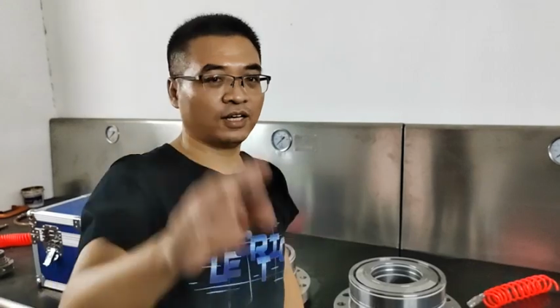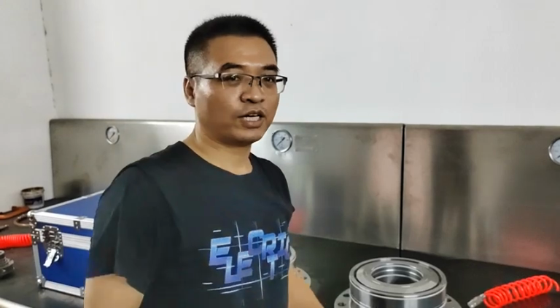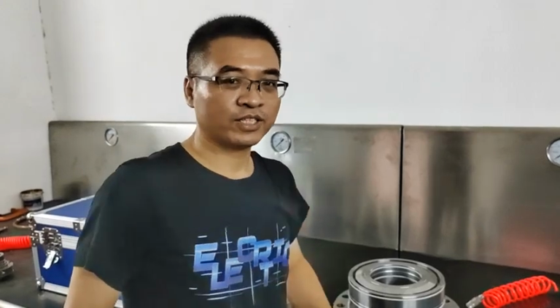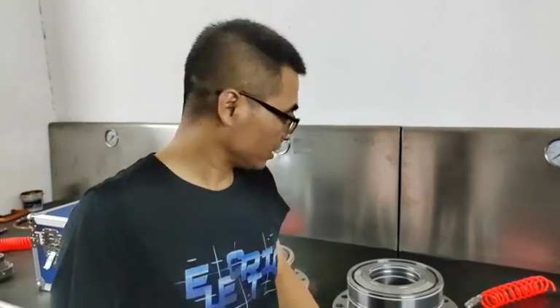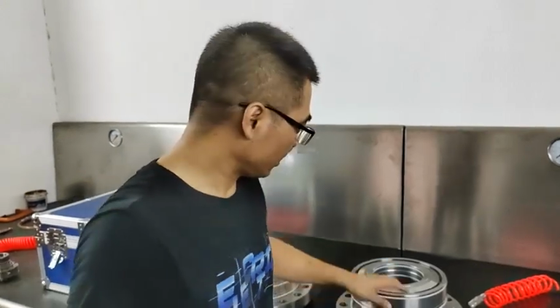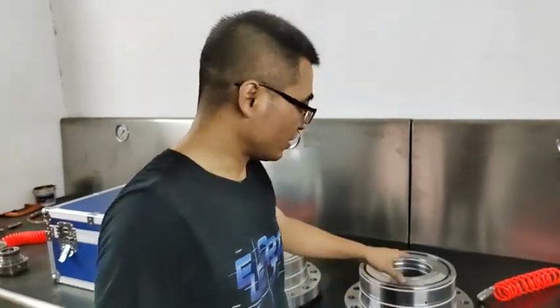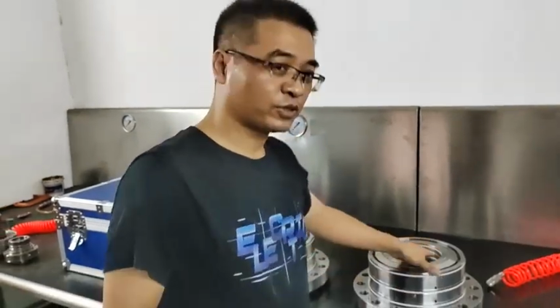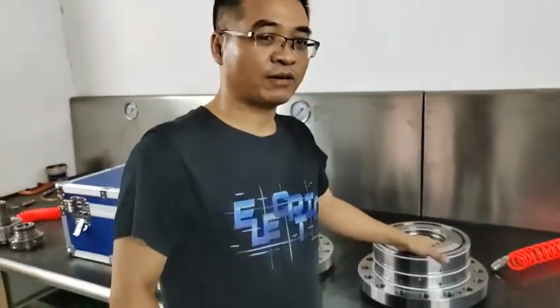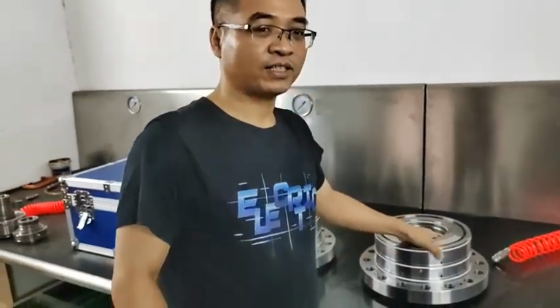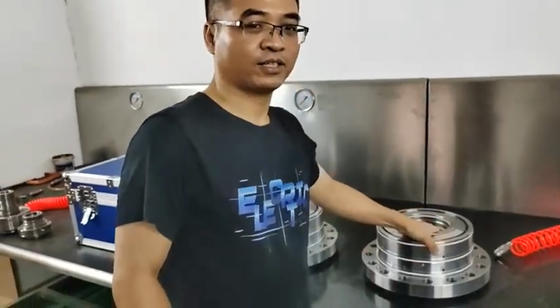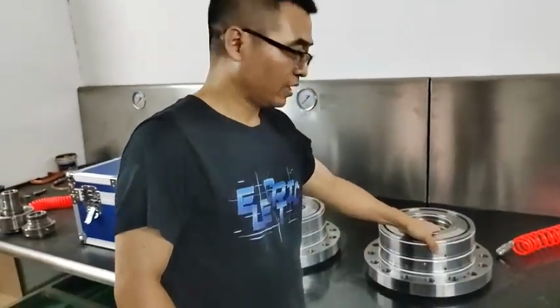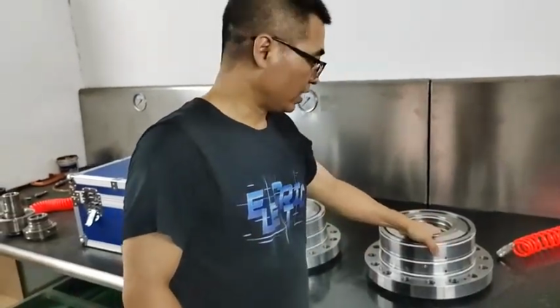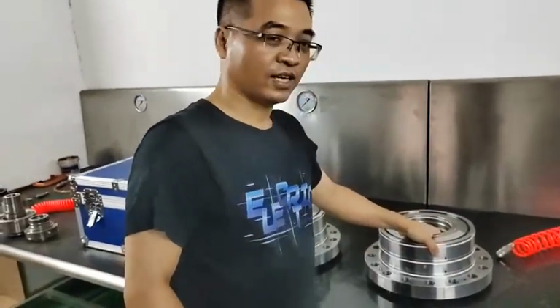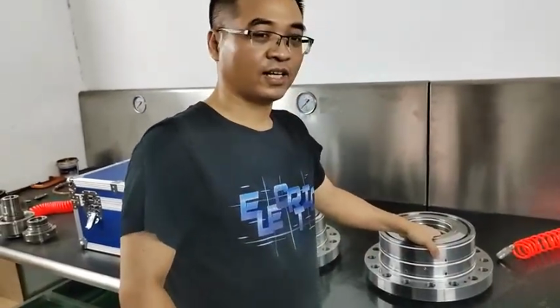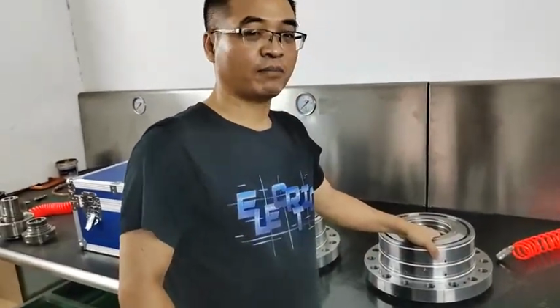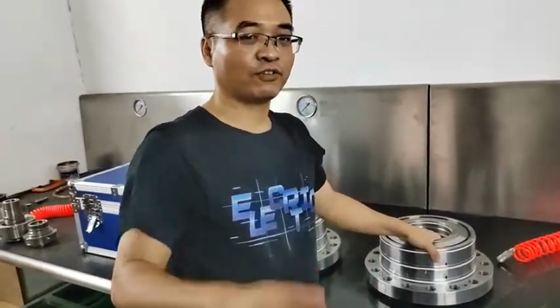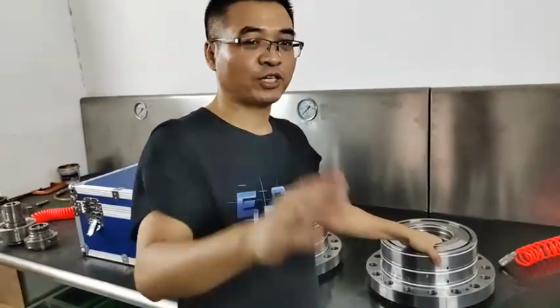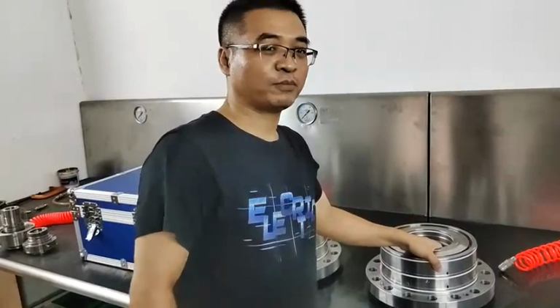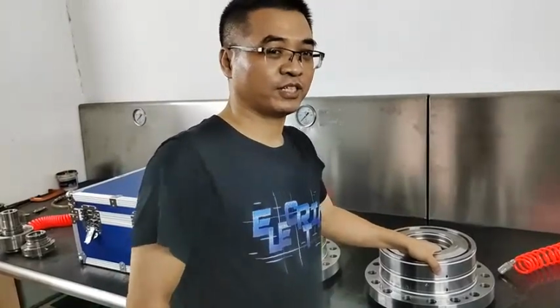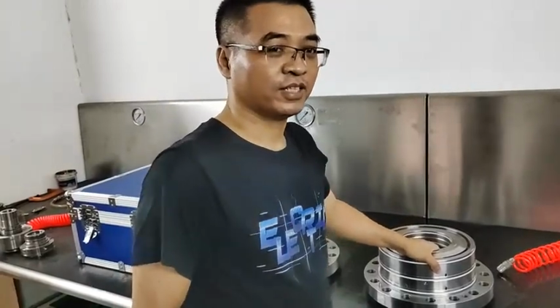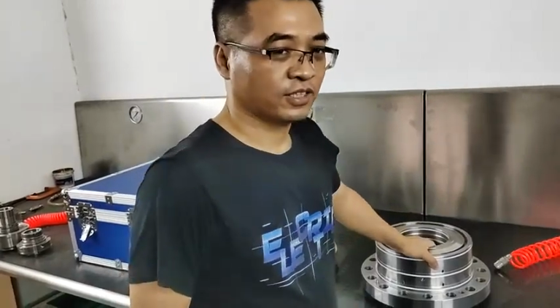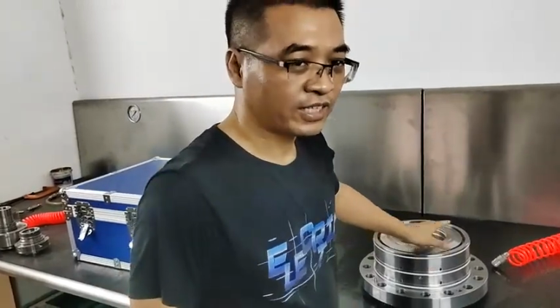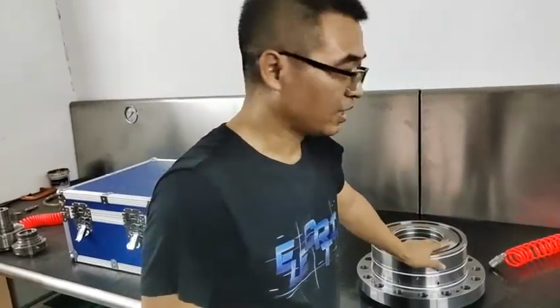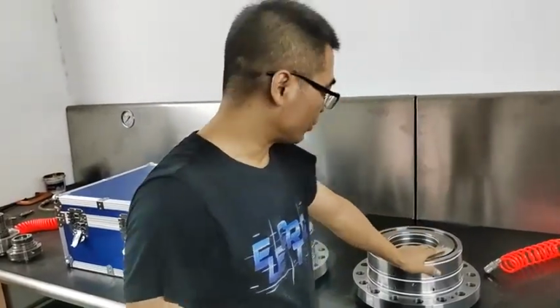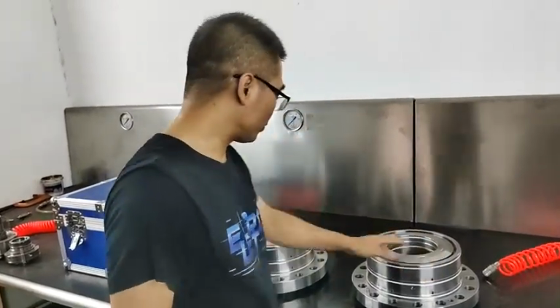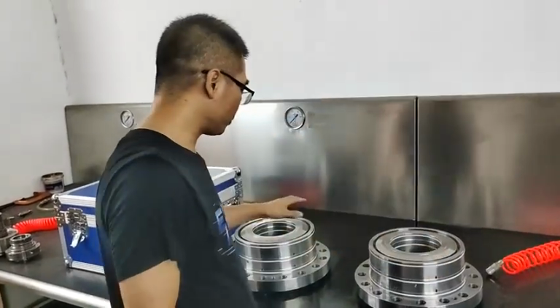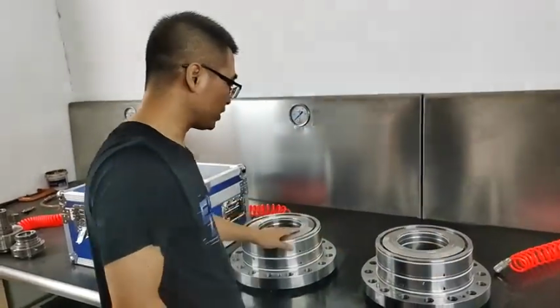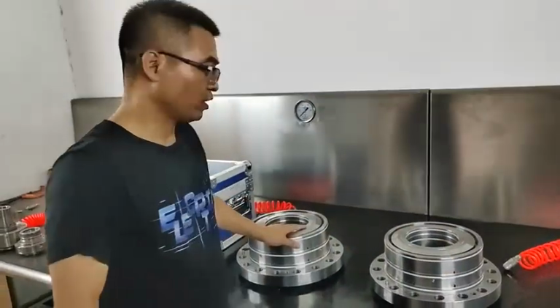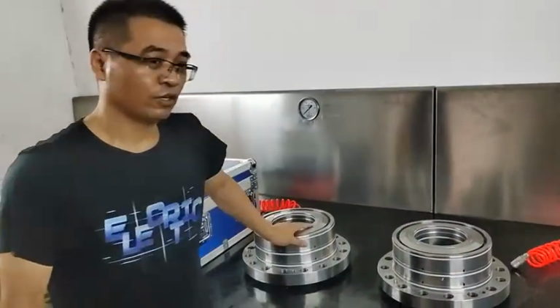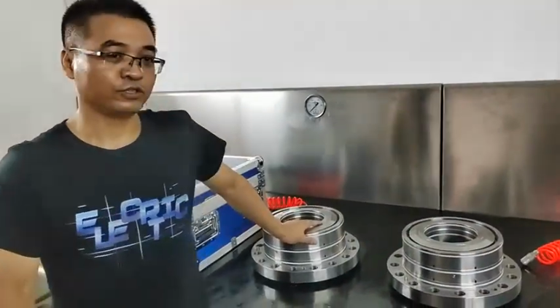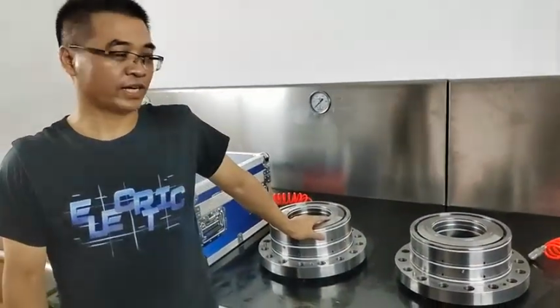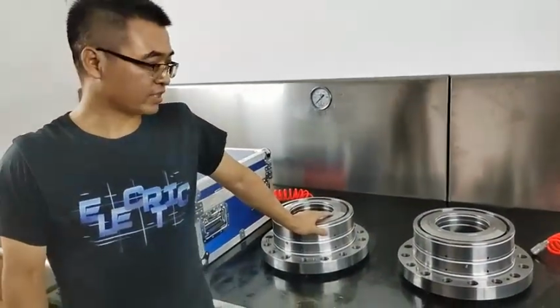Hello everybody, friends, brother. I'm Mark from China Lapsia. Today, I will show you two pieces of dry gas.